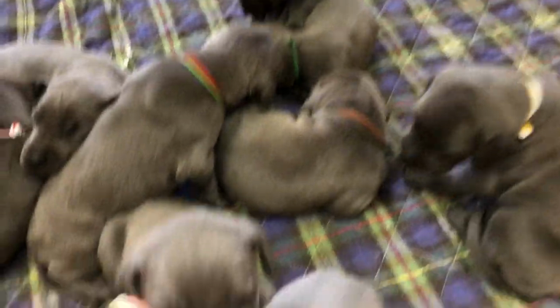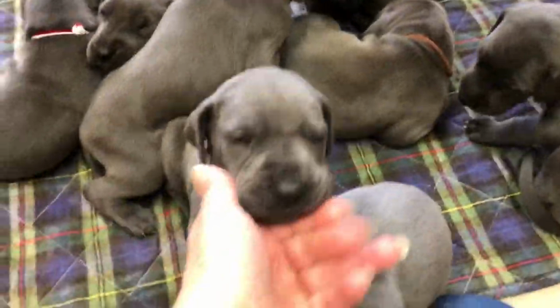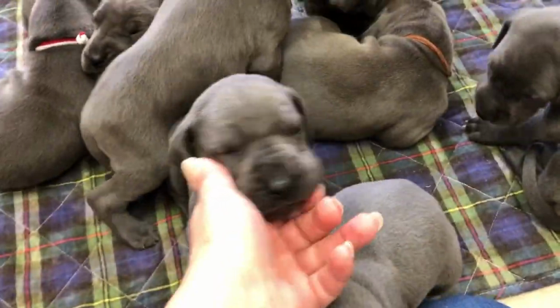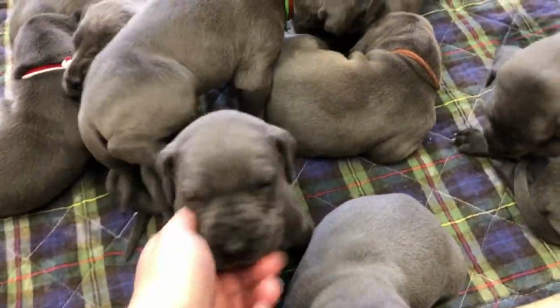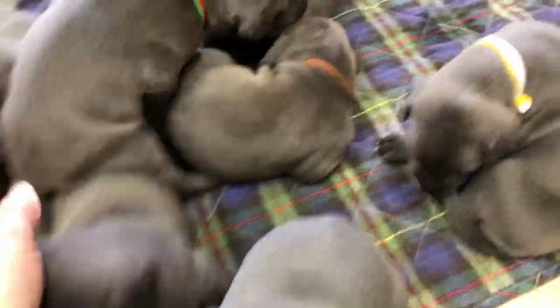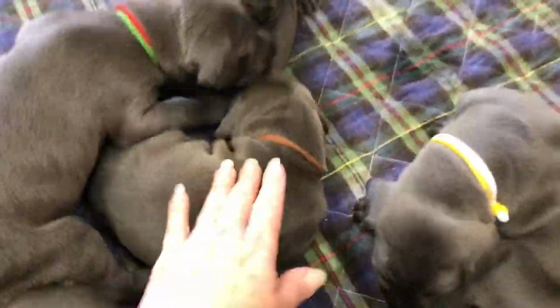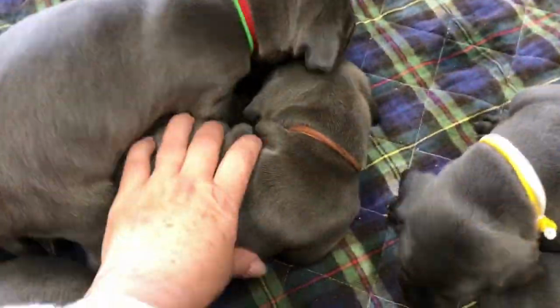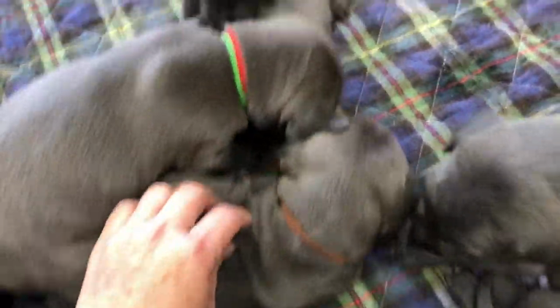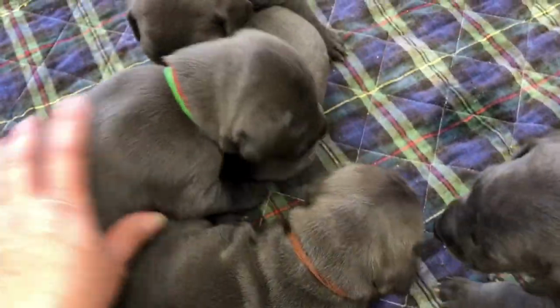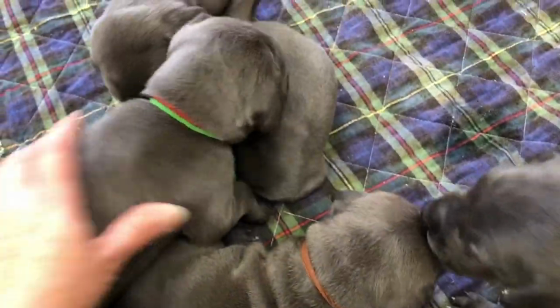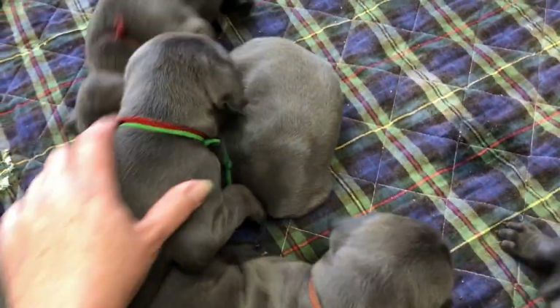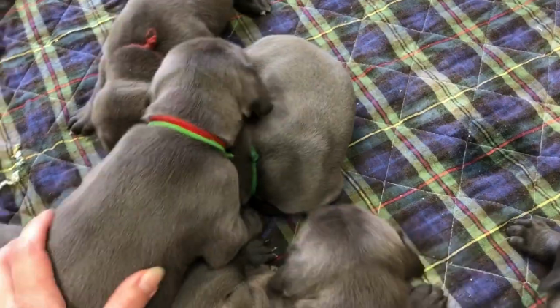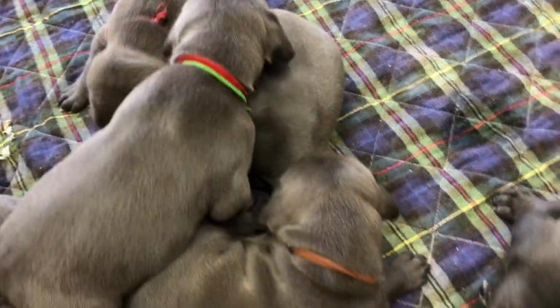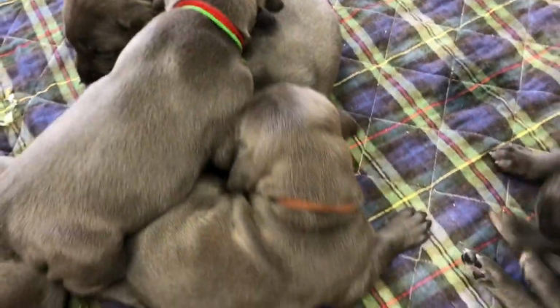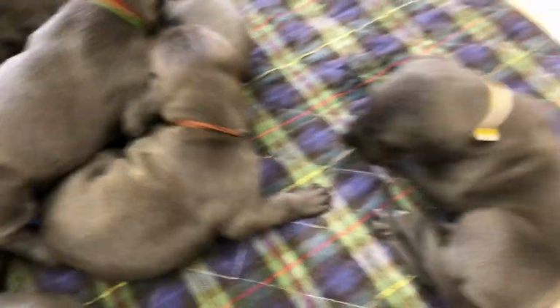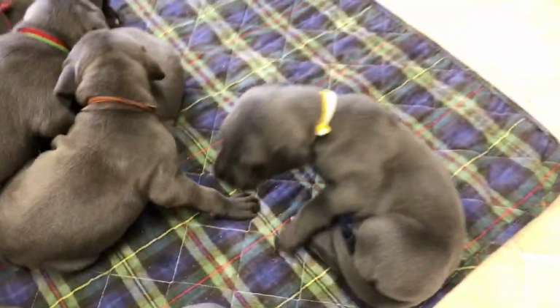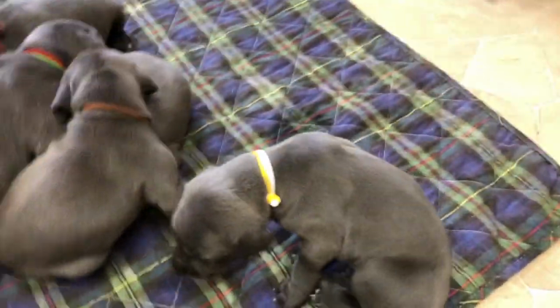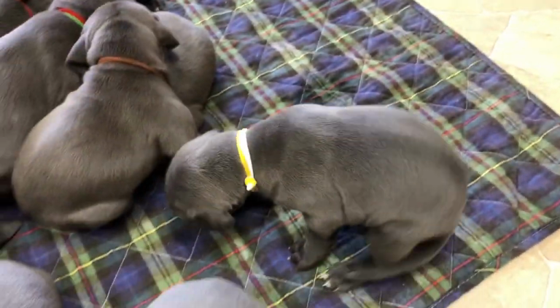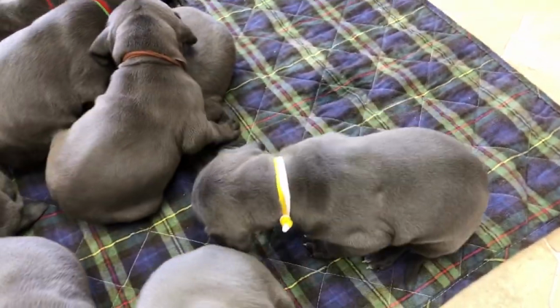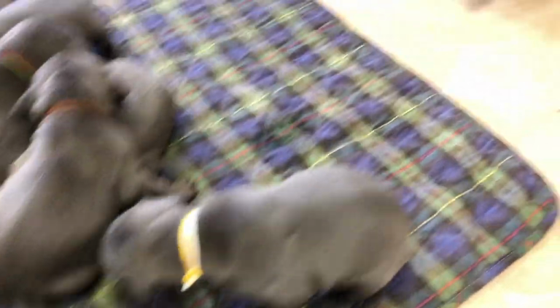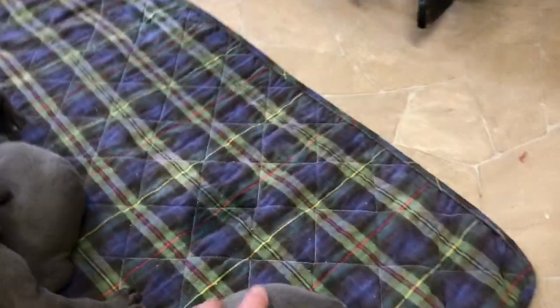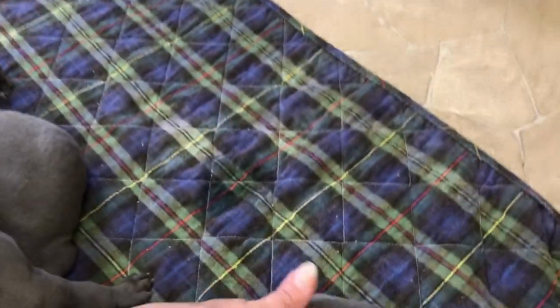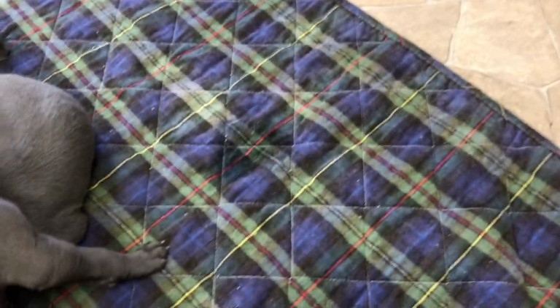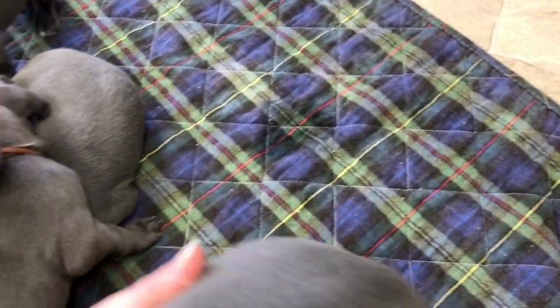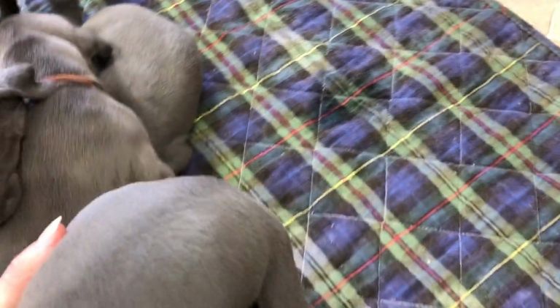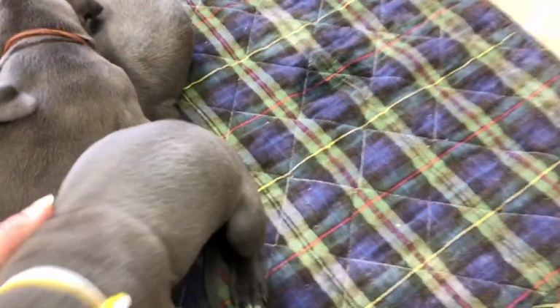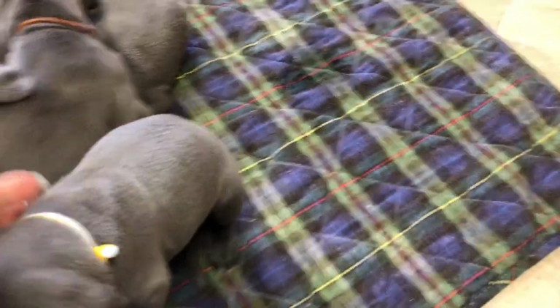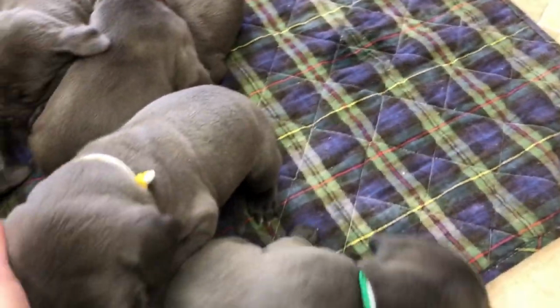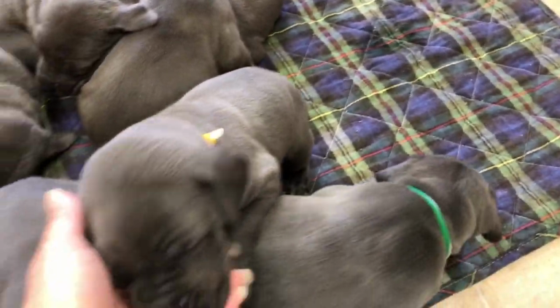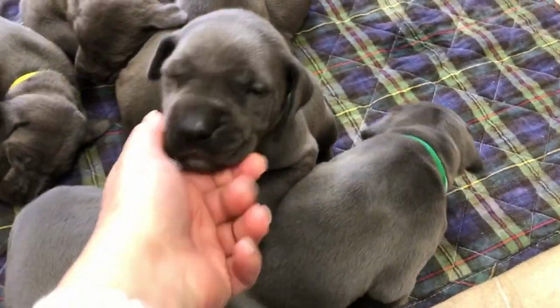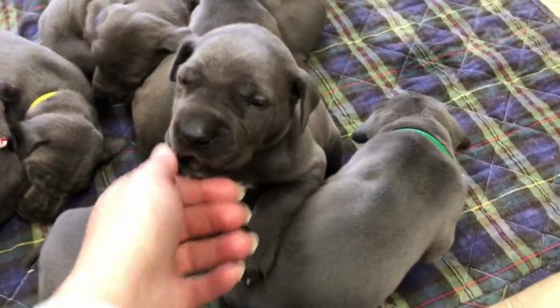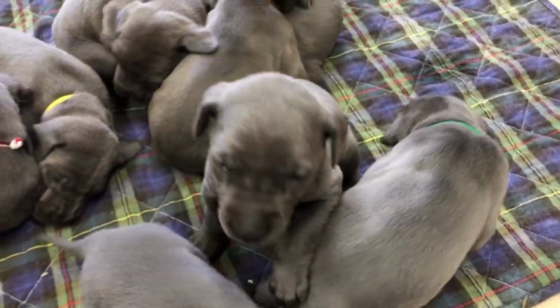They still do a lot of snoozing right now. So they're just about three weeks old here.